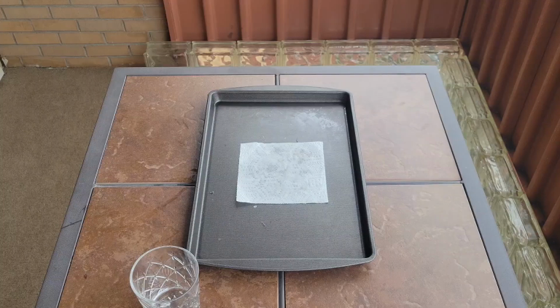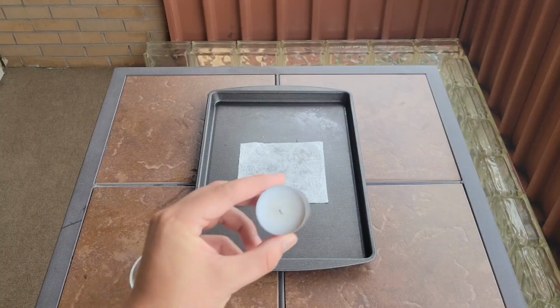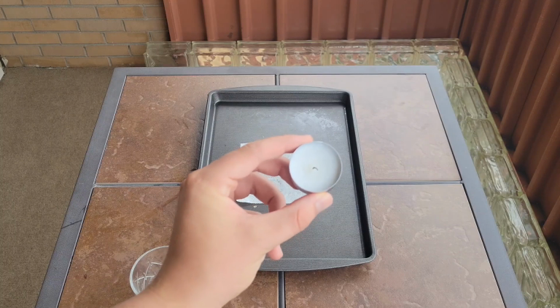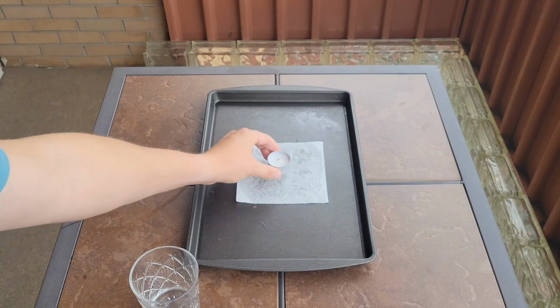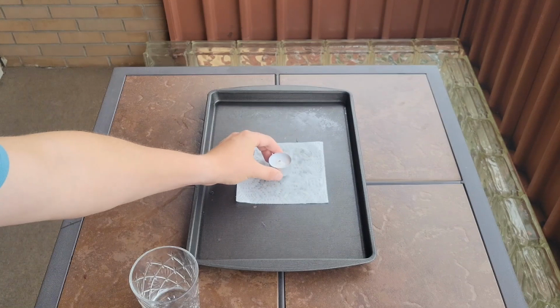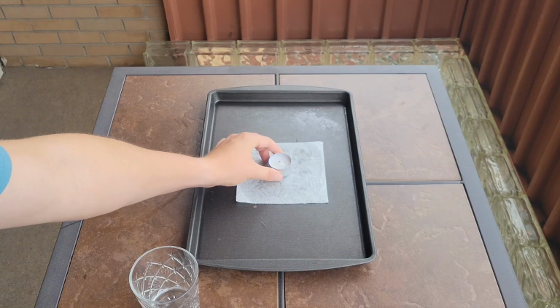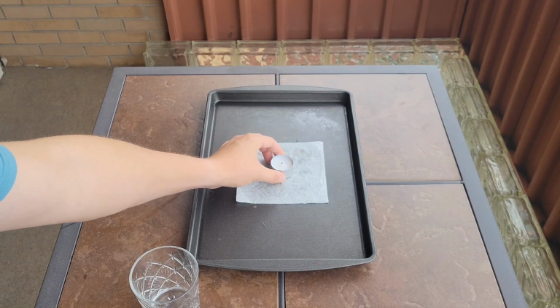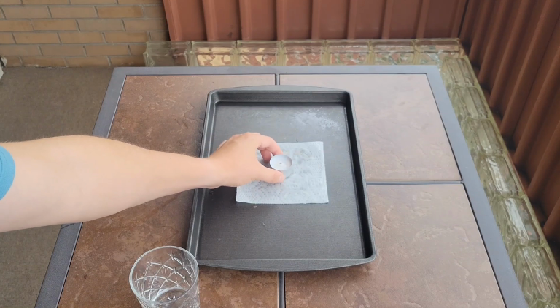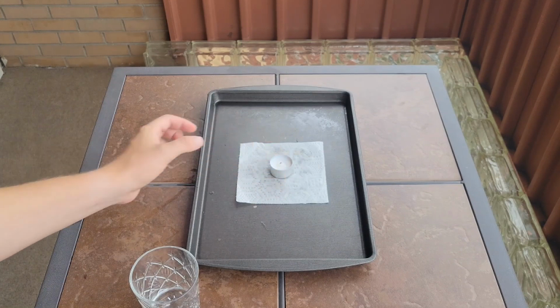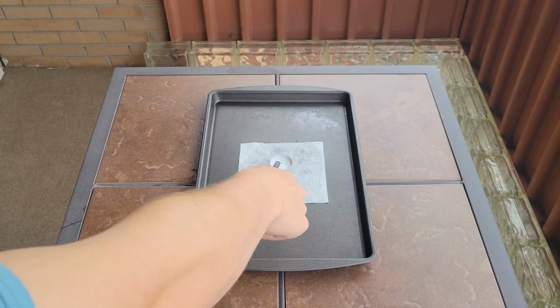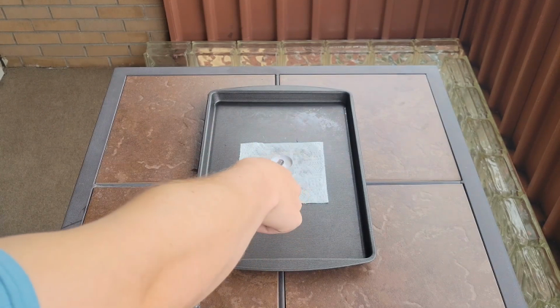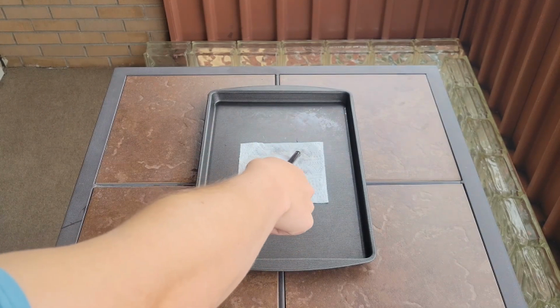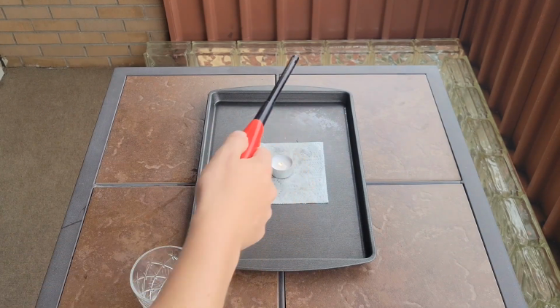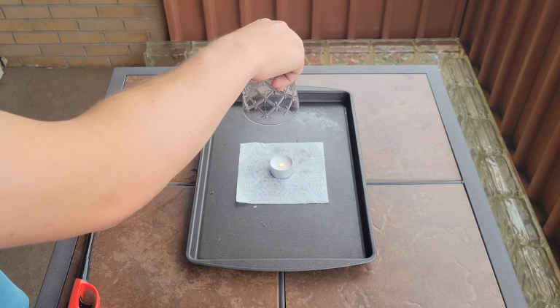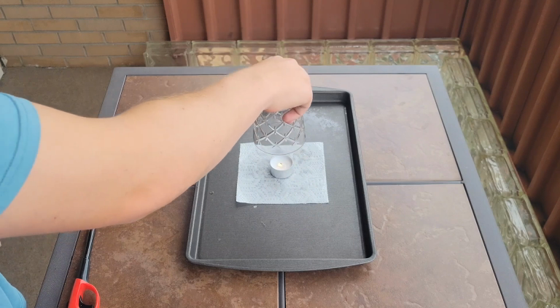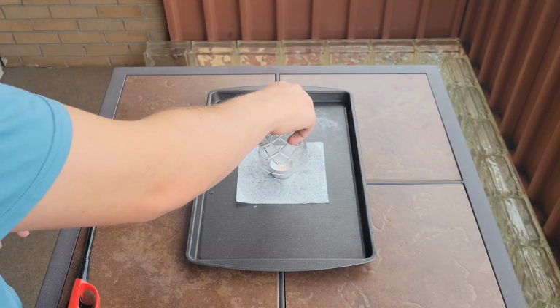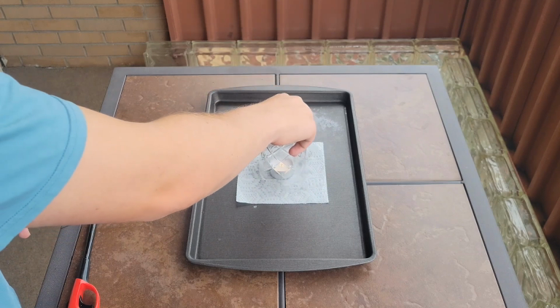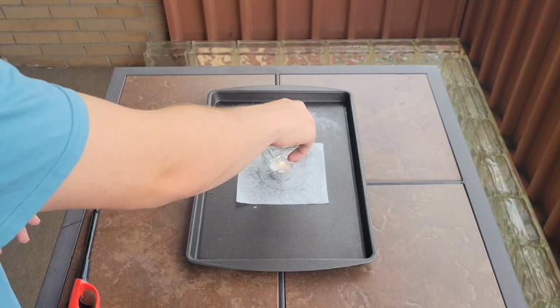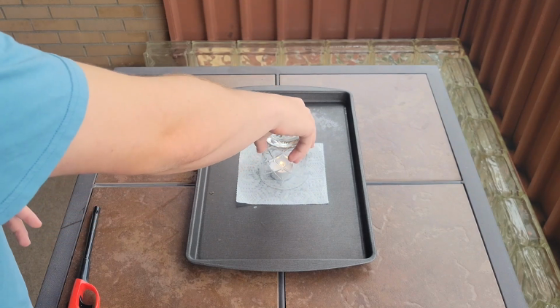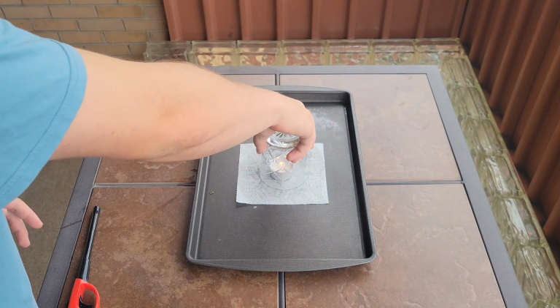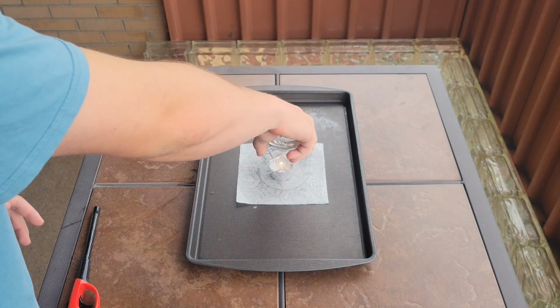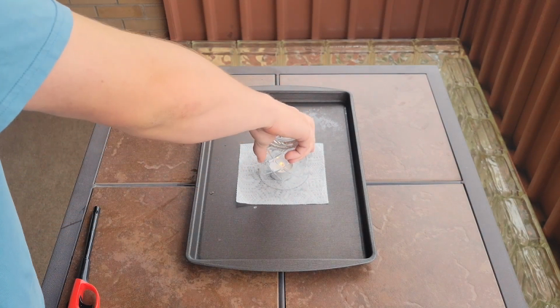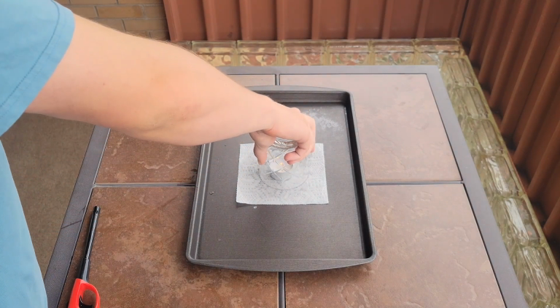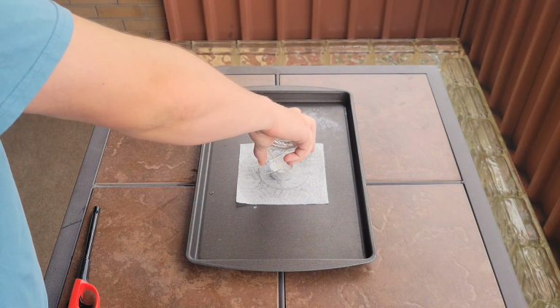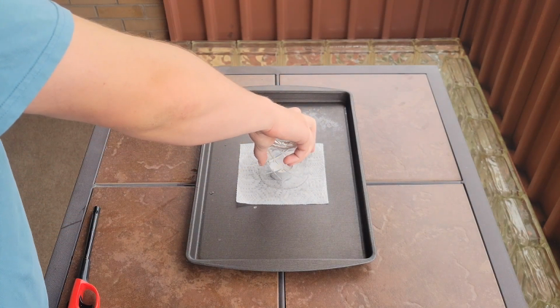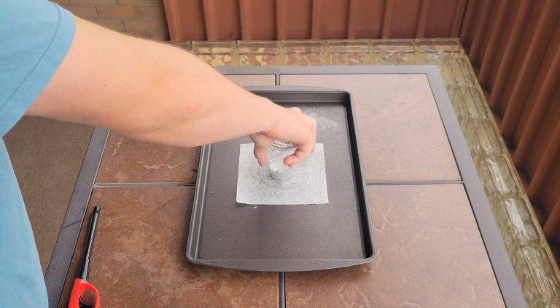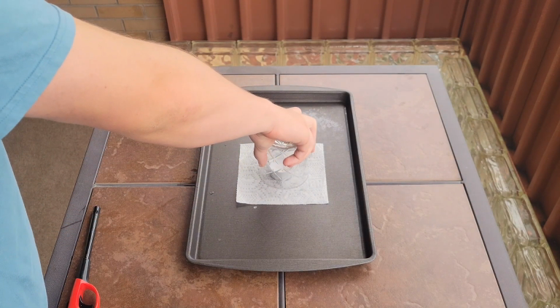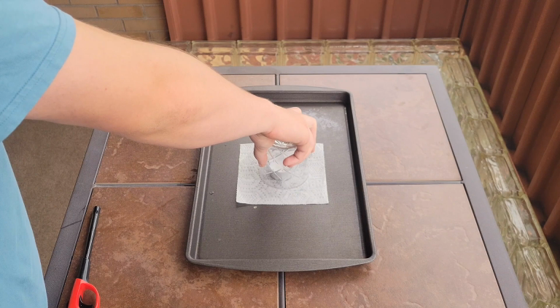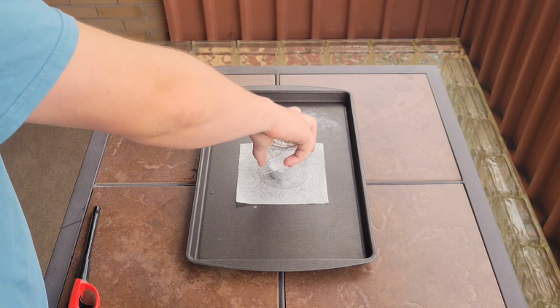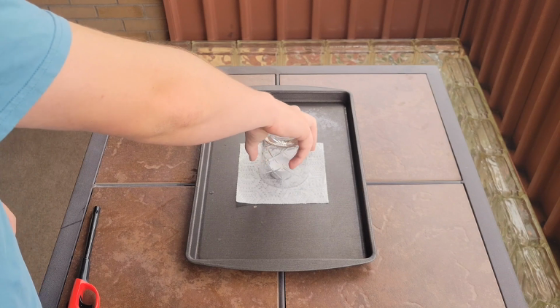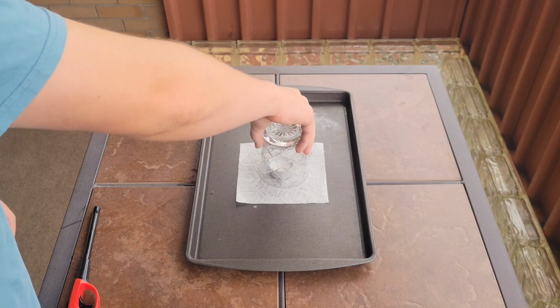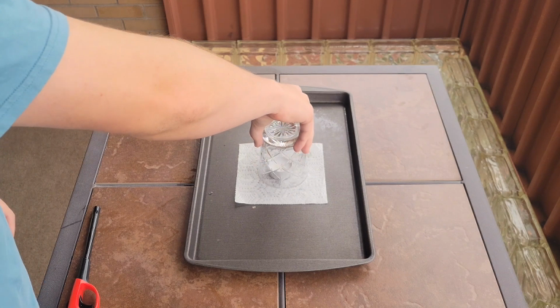Grab a candle and place it onto a wet paper towel that's on a pan. Light the candle and place a glass over it. Press down to make sure the pan is flat. Then once the candle goes out, you can pick up the entire weight of the pan.